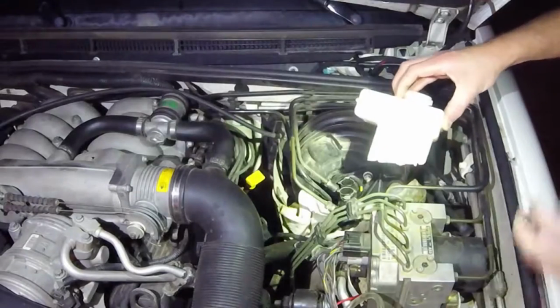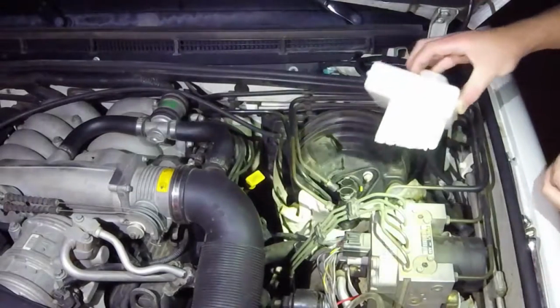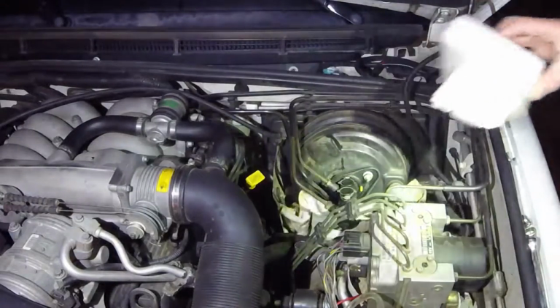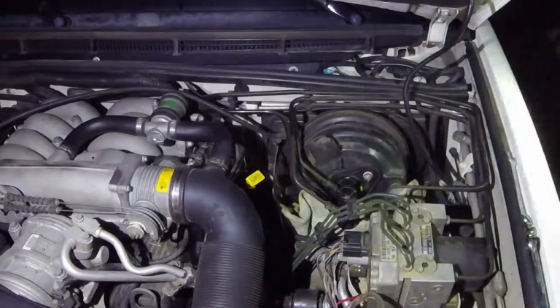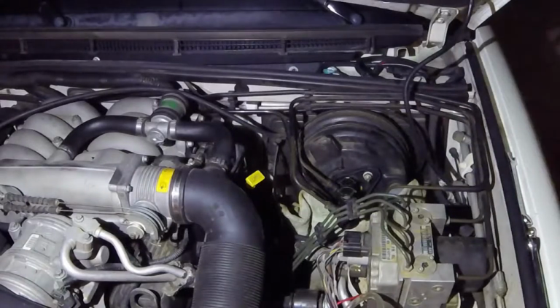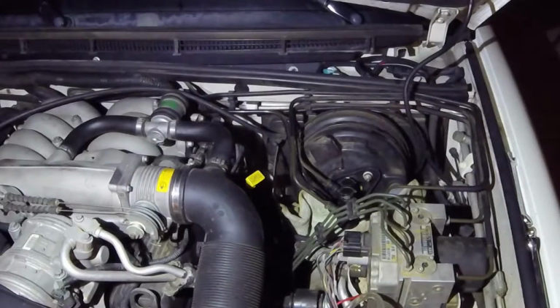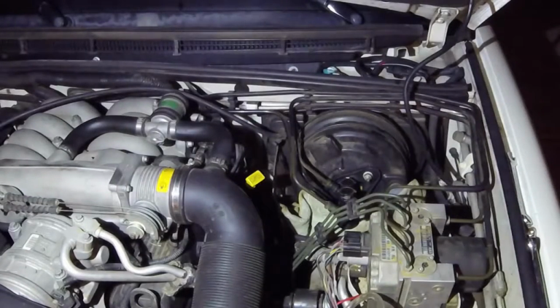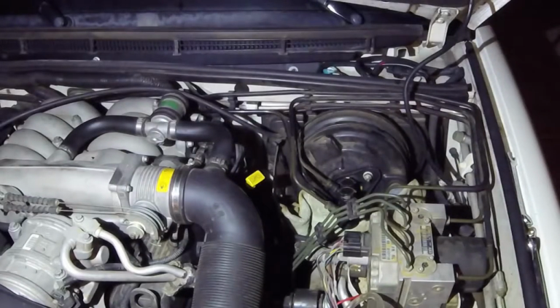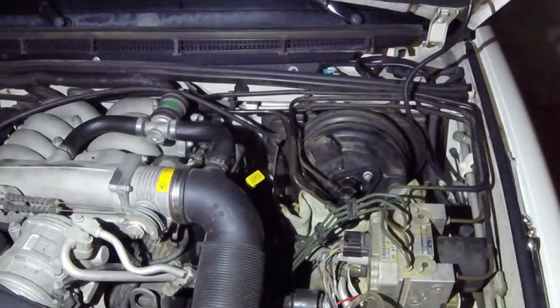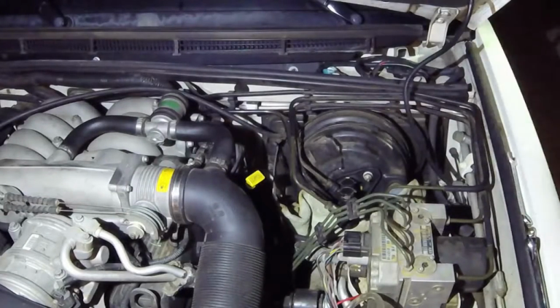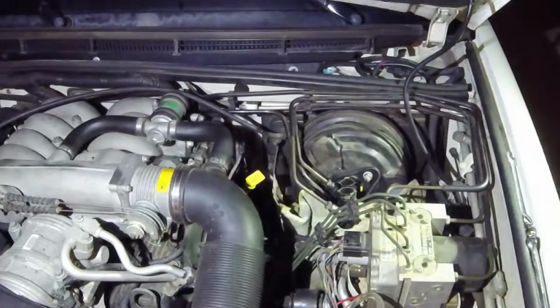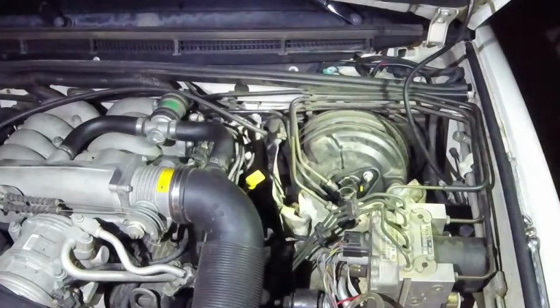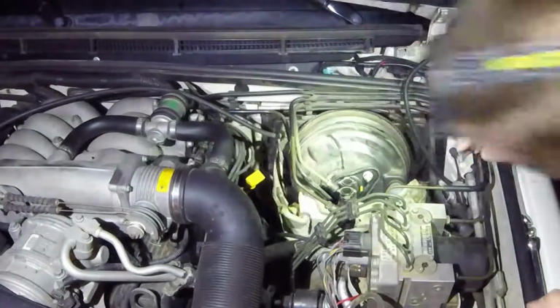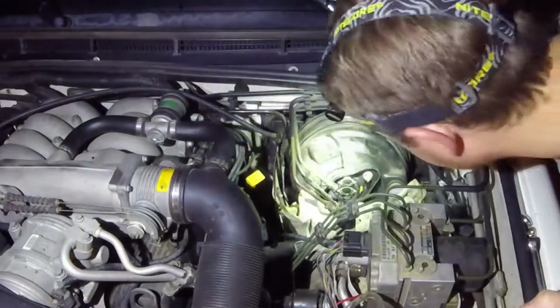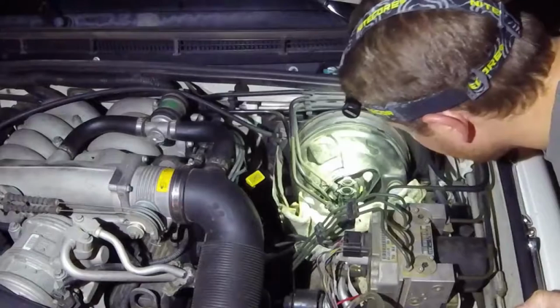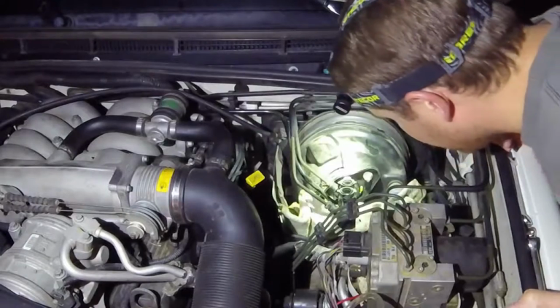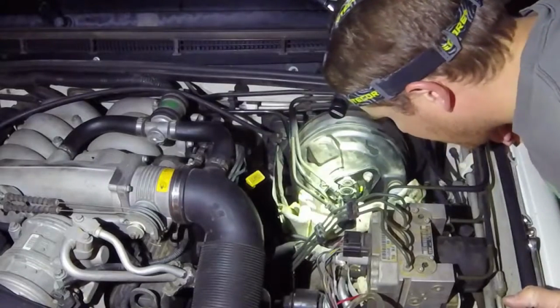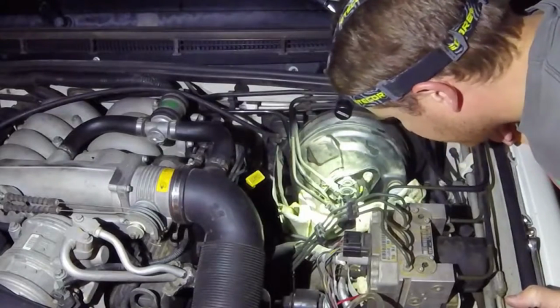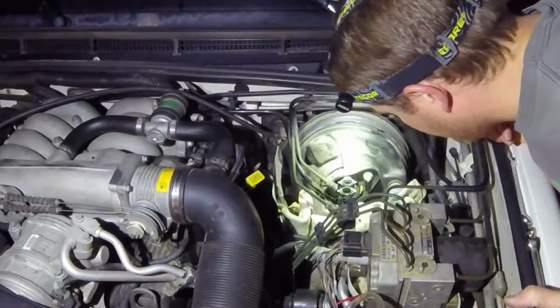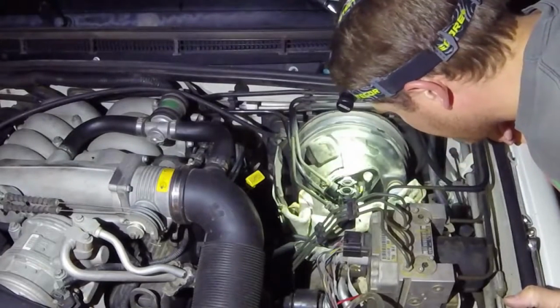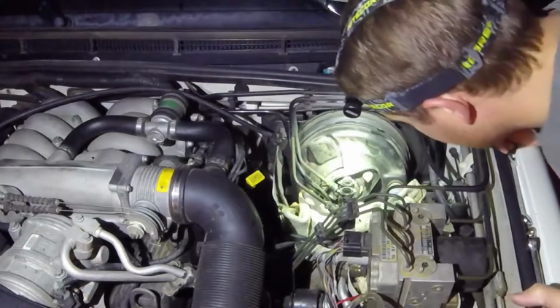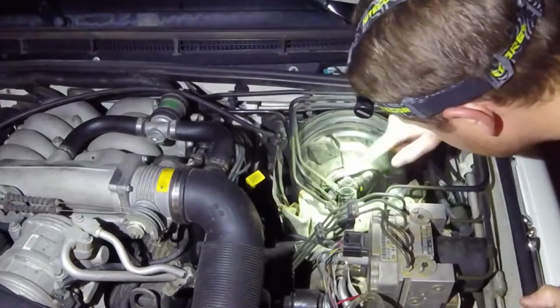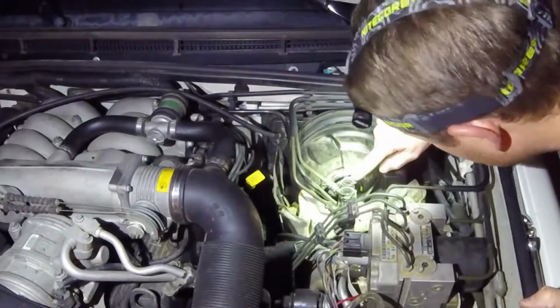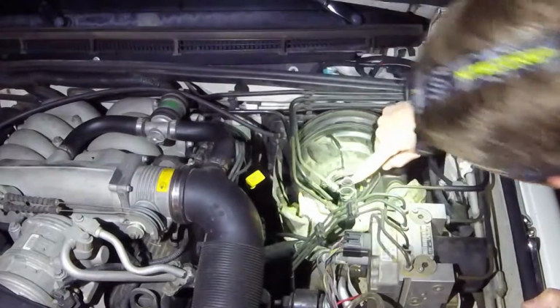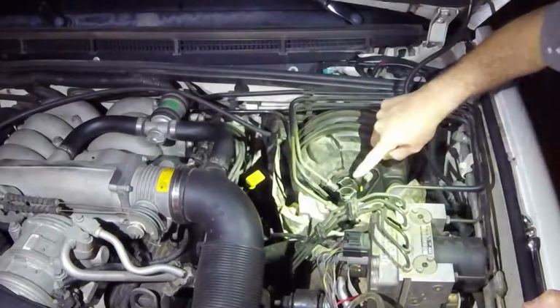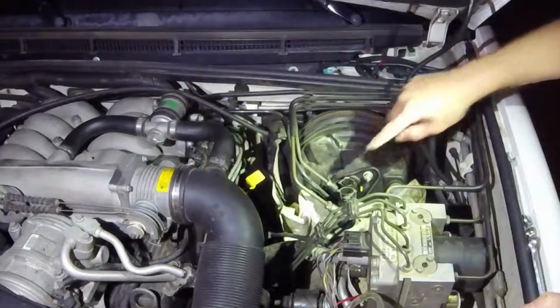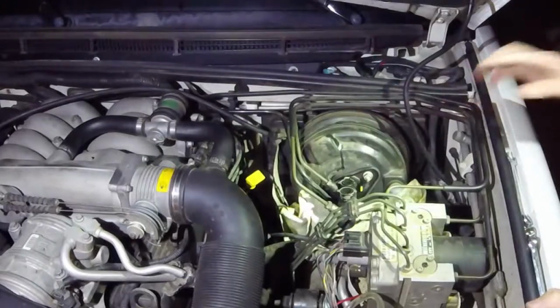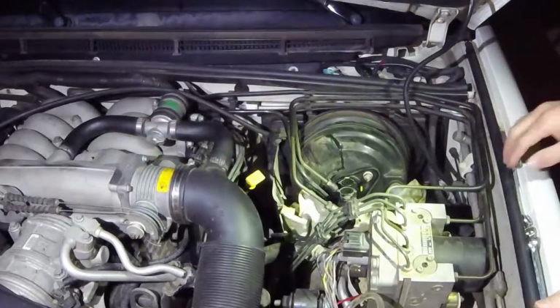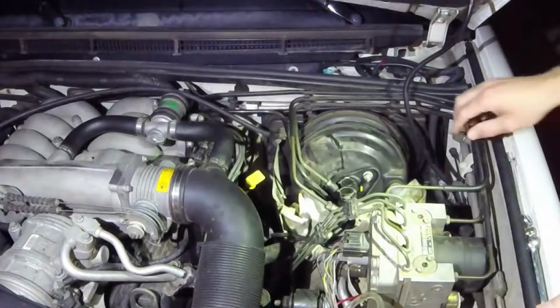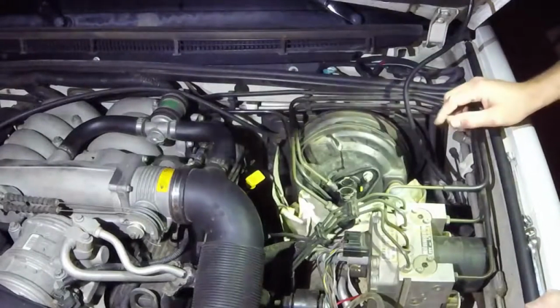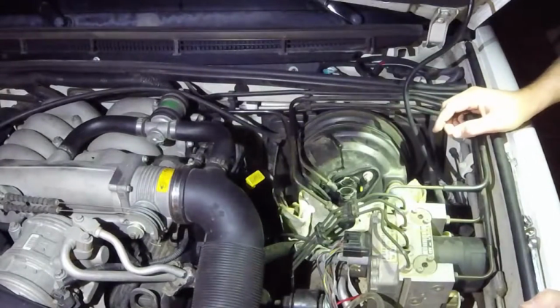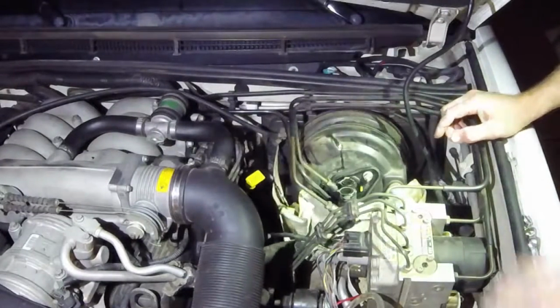So now we've got this off. Now we can see the master — right here's where it's leaking out of these O-rings, so I'm just going to pull a whole new one in here, don't want to deal with it.